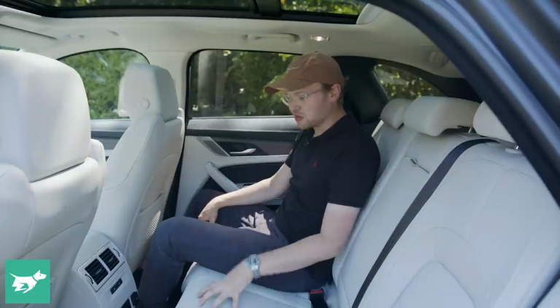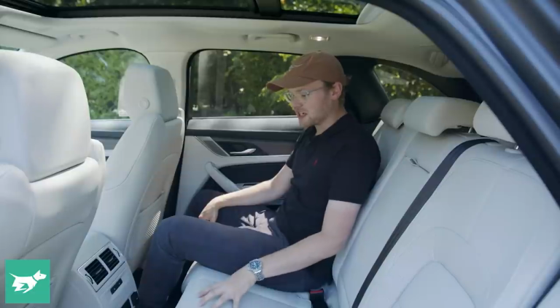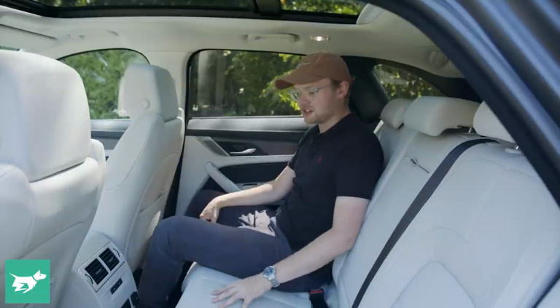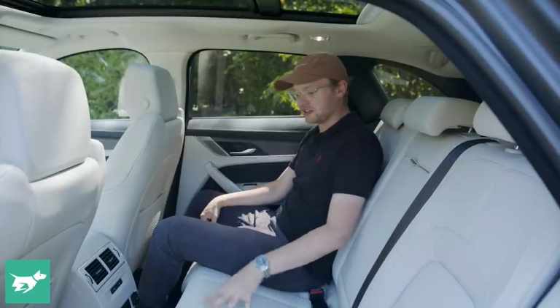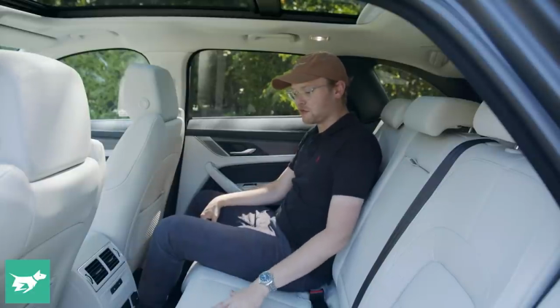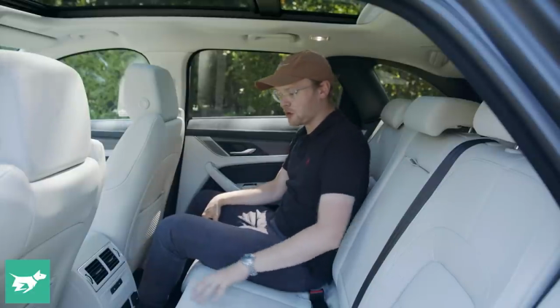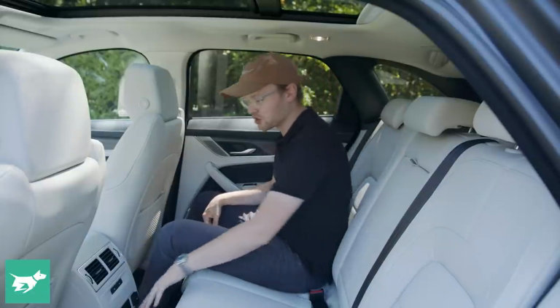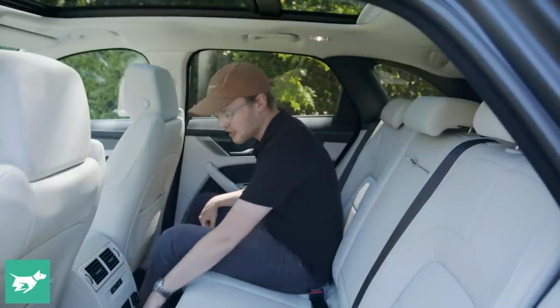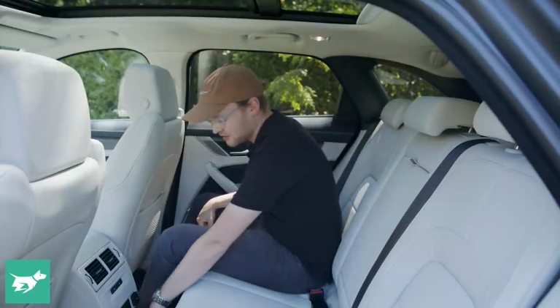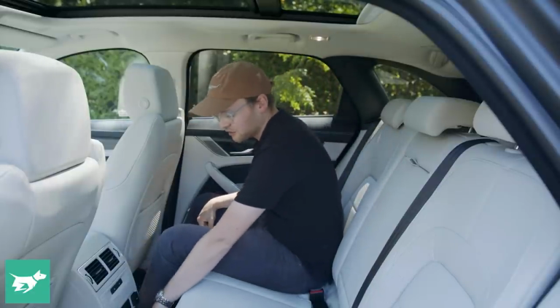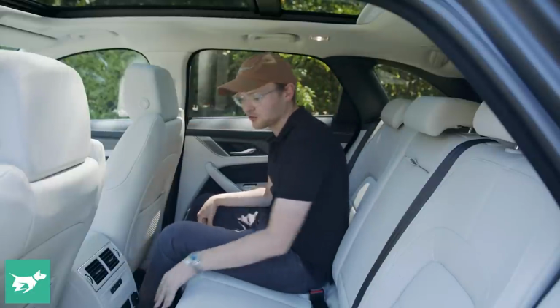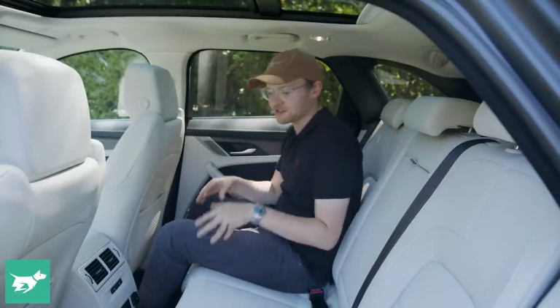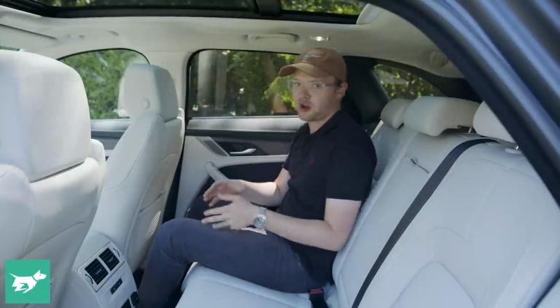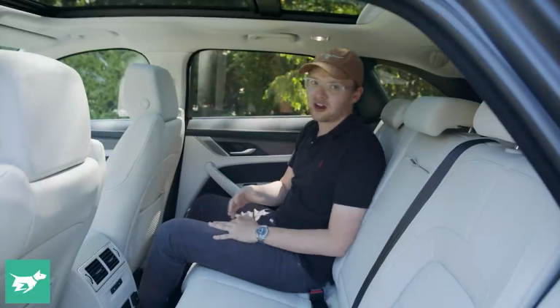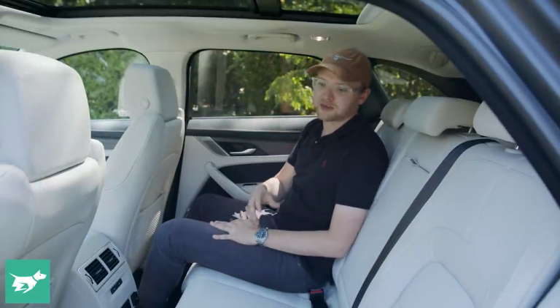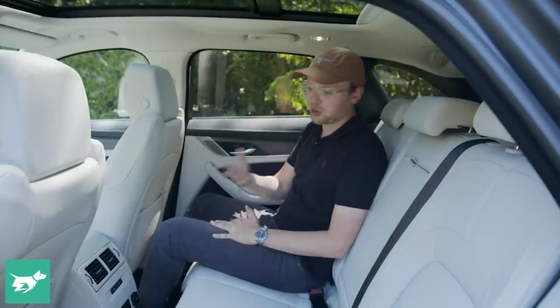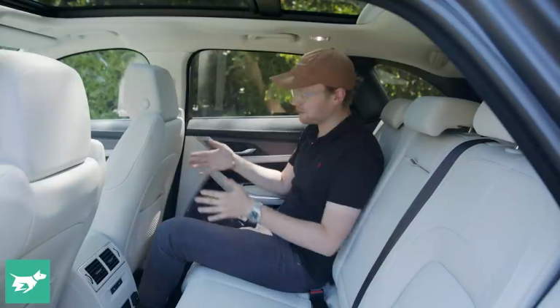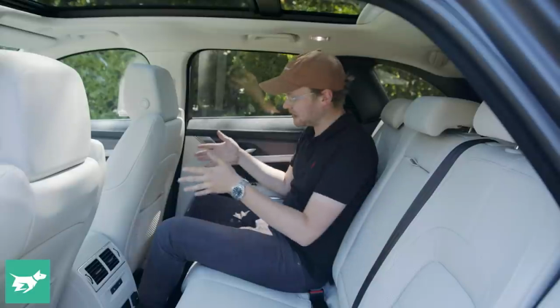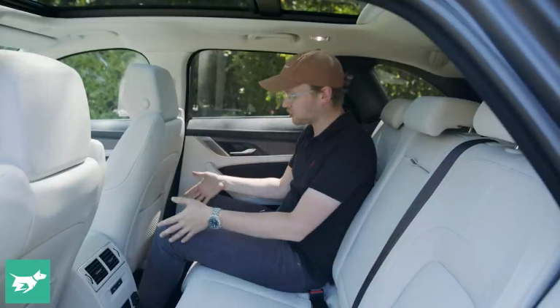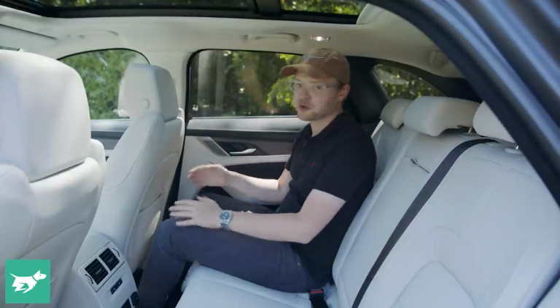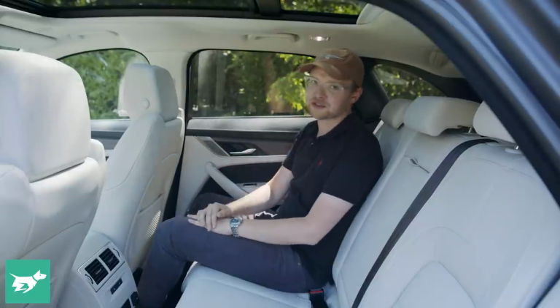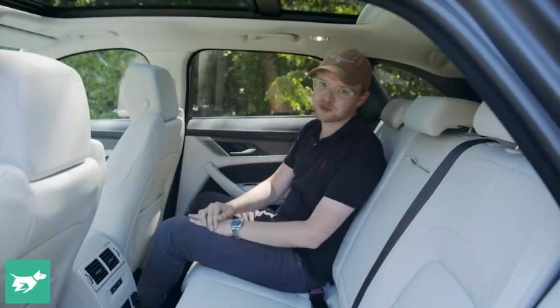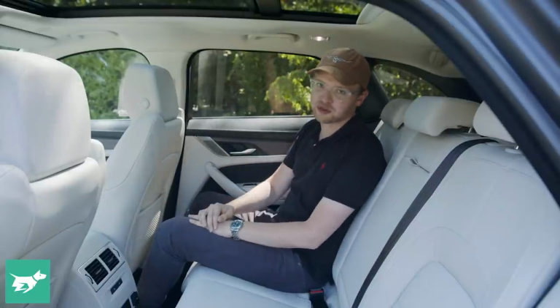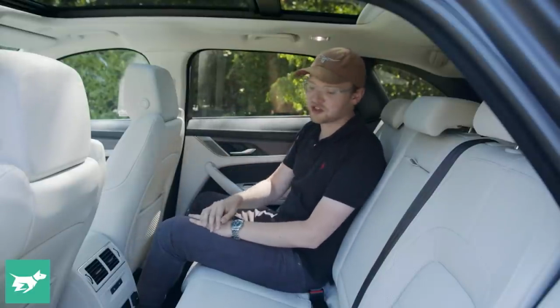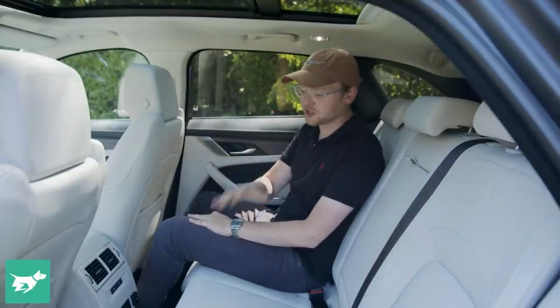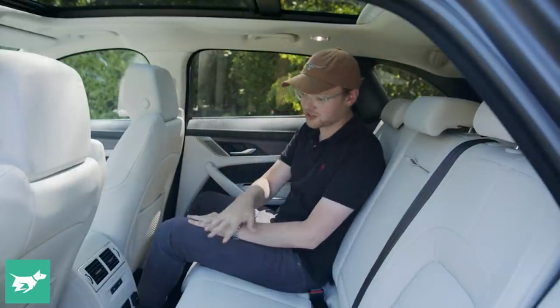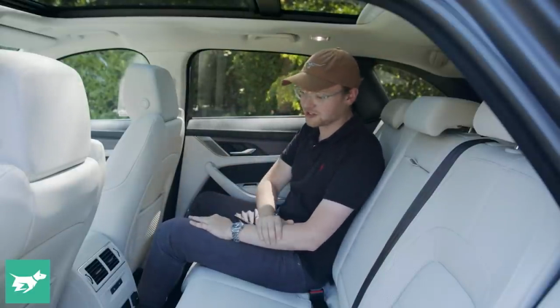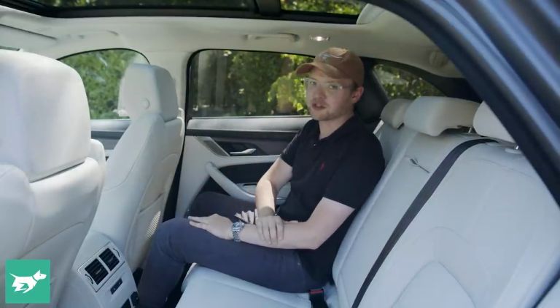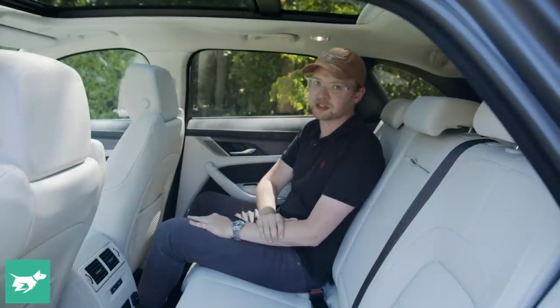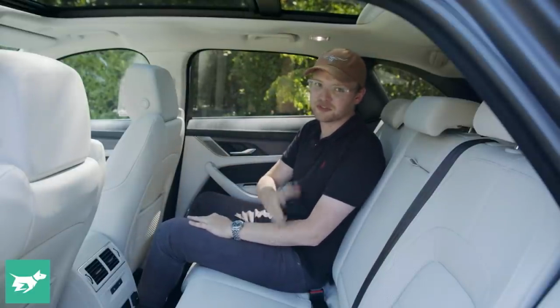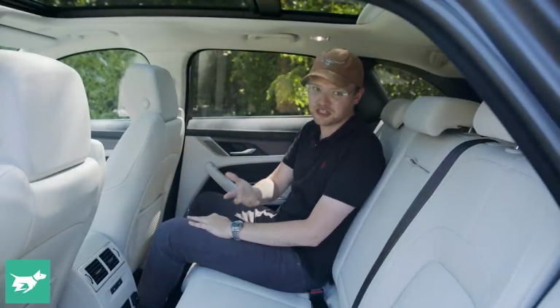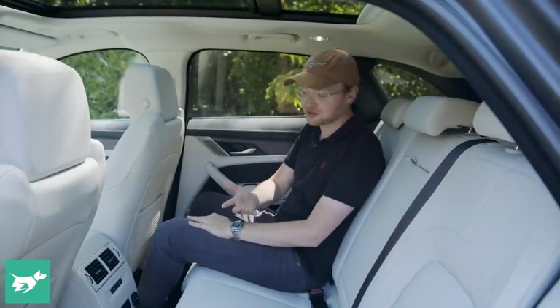The middle seat is a little bit of a perch and the tunnel in the floor is quite high, but the actual footwells themselves are pretty big, so I think you could actually get somebody in the middle if you needed to.